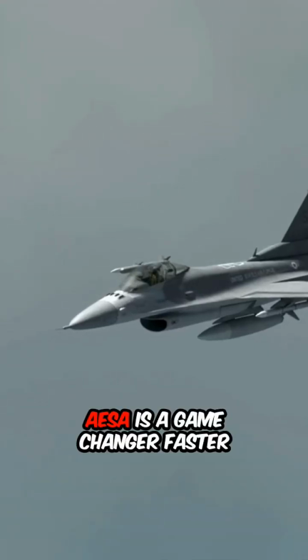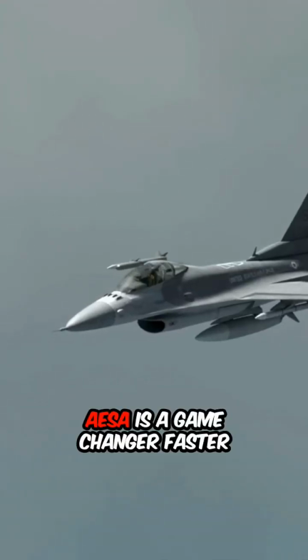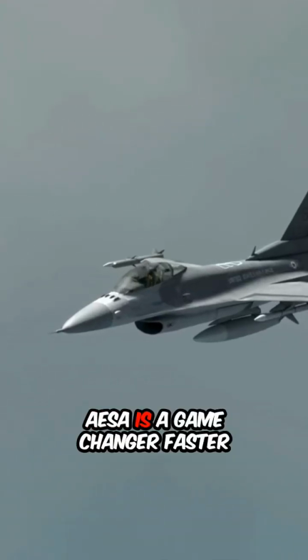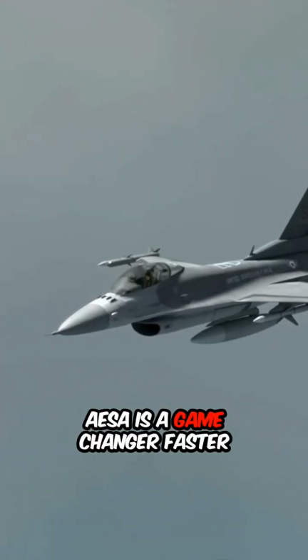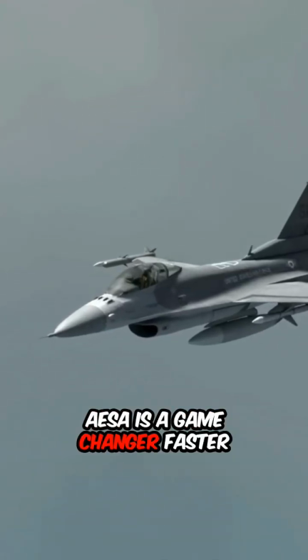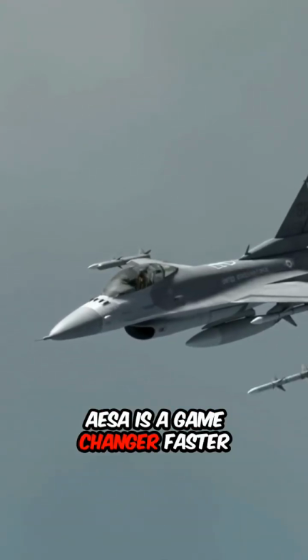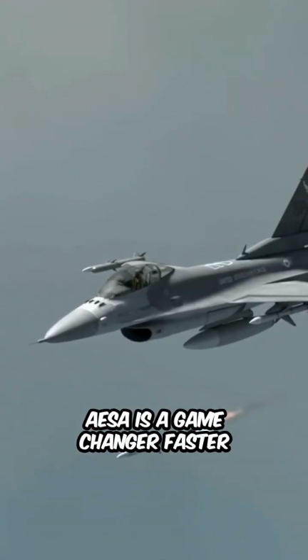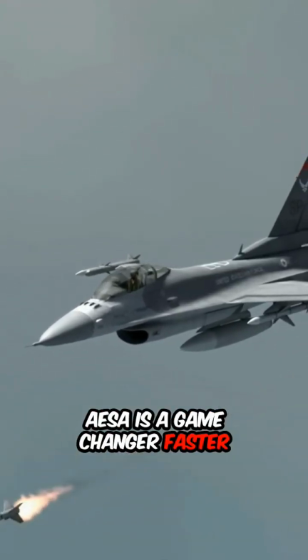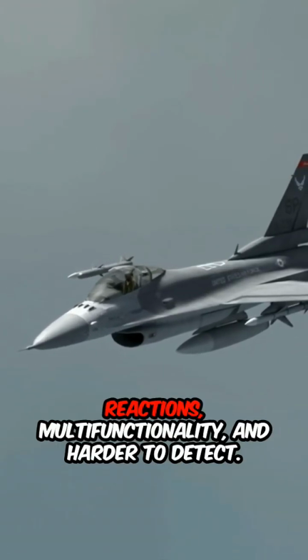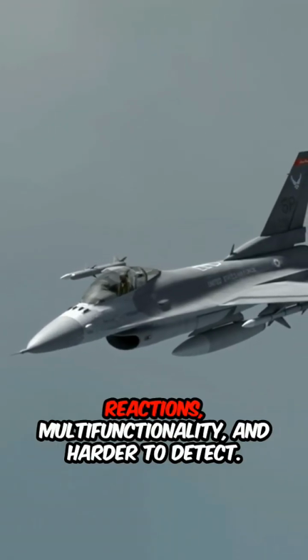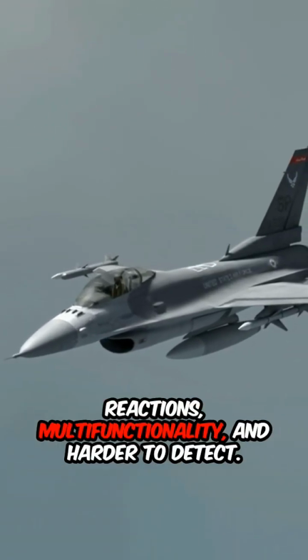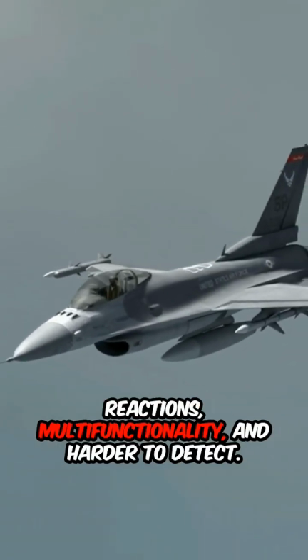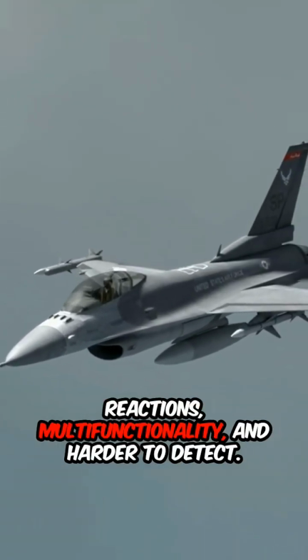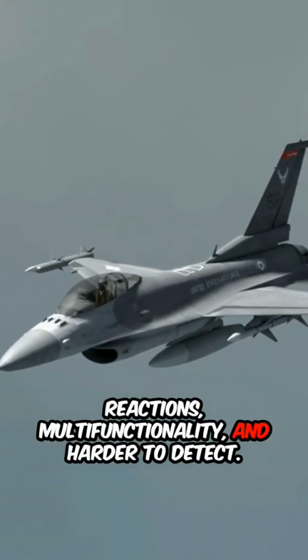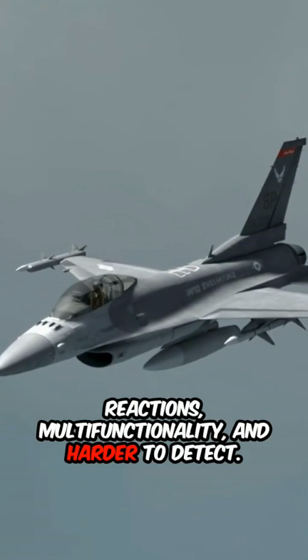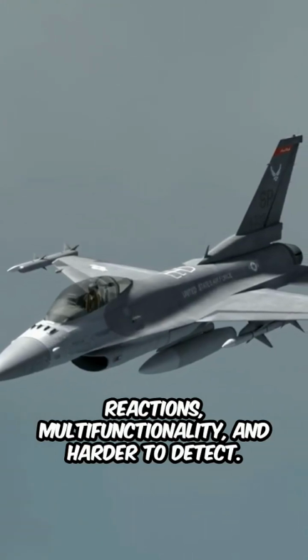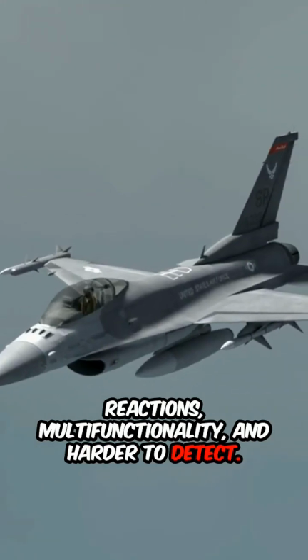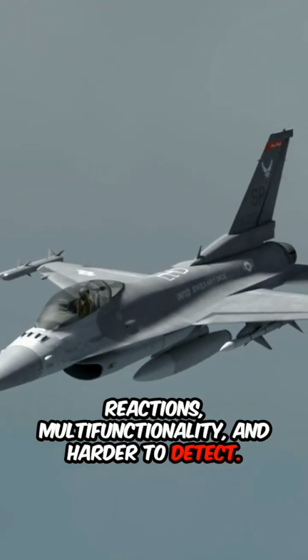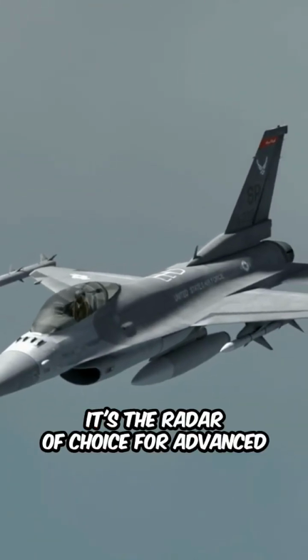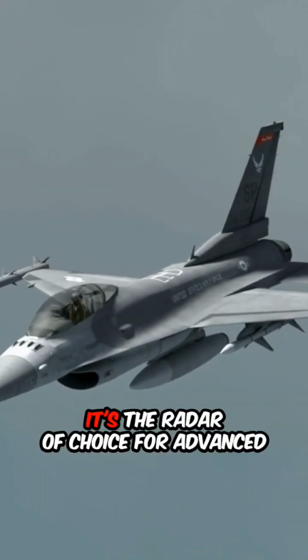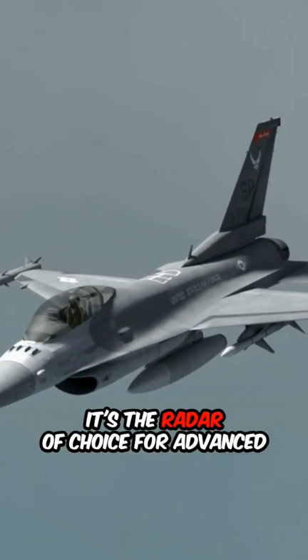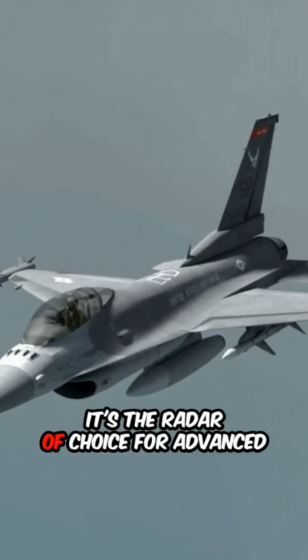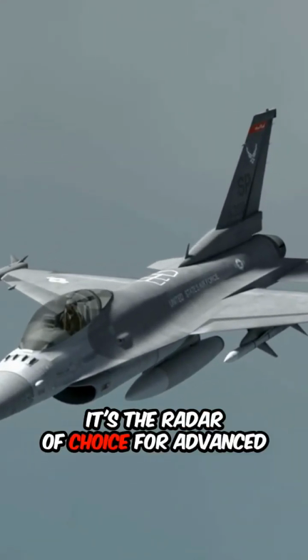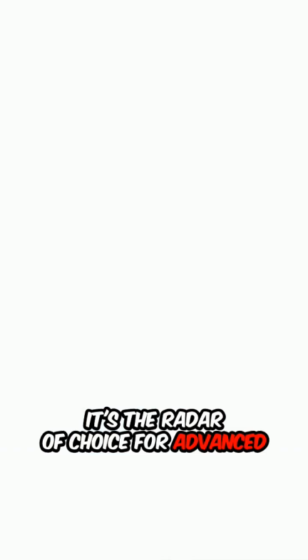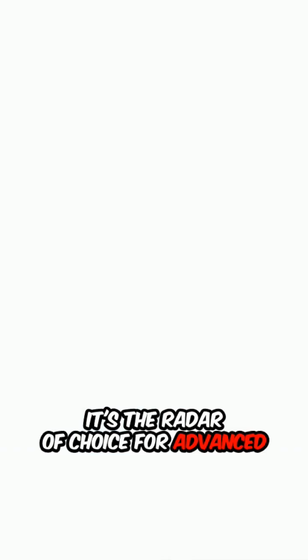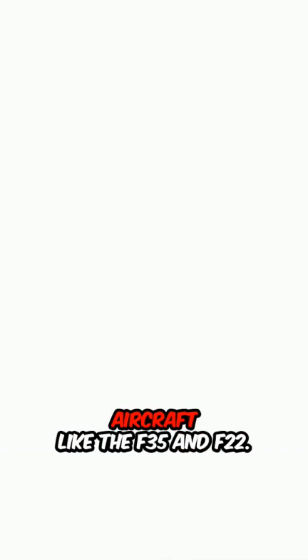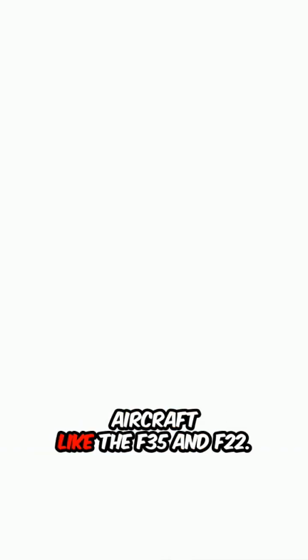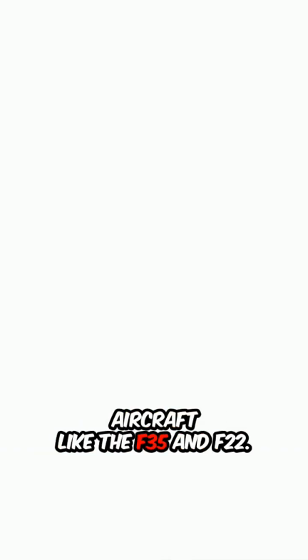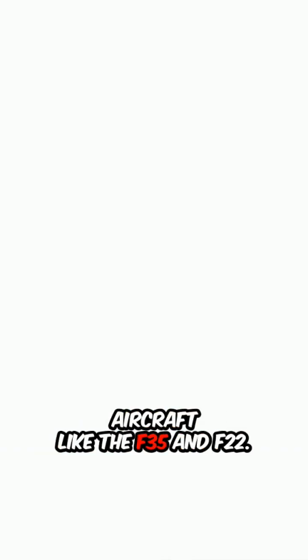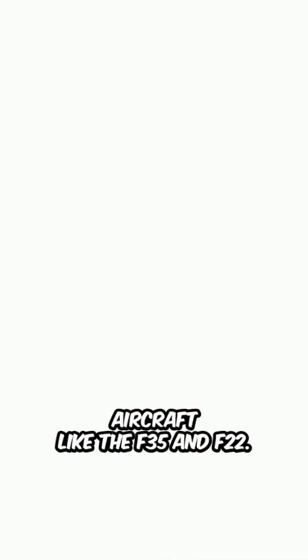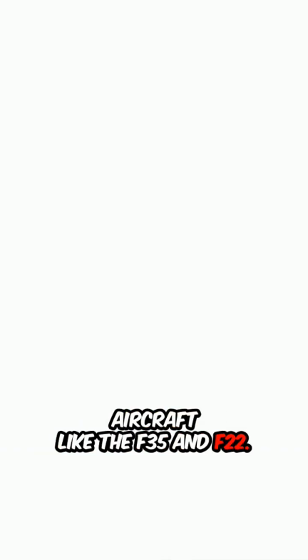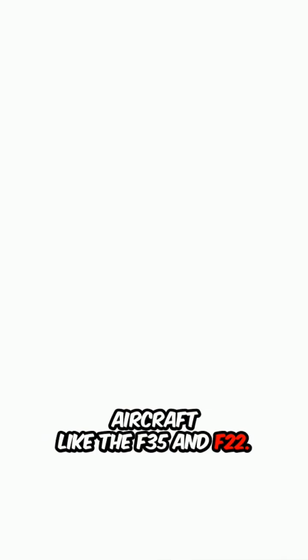AESA is a game-changer: faster reactions, multifunctionality, and harder to detect. It's the radar of choice for advanced aircraft like the F-35 and F-22.